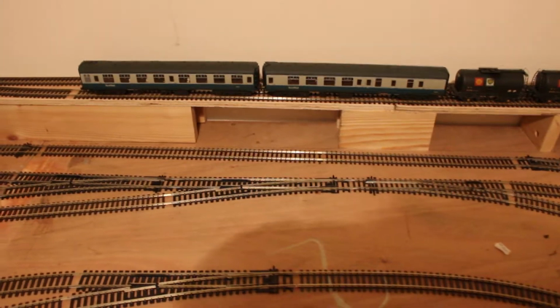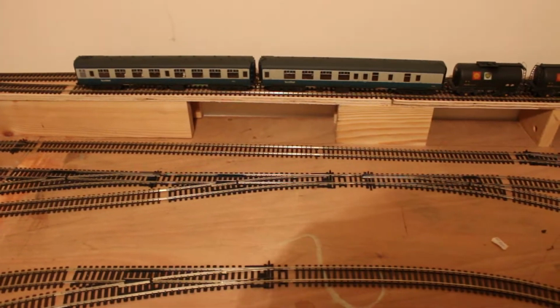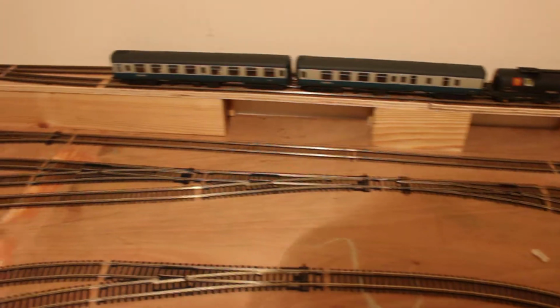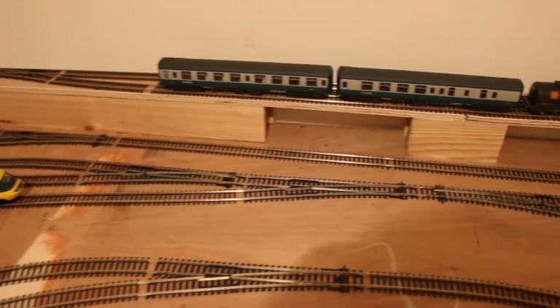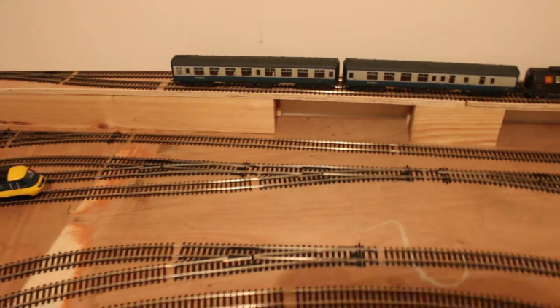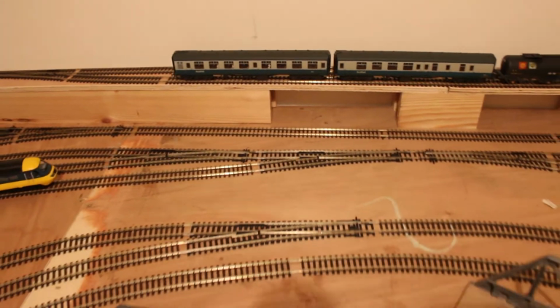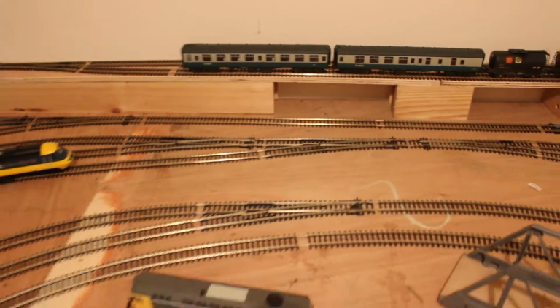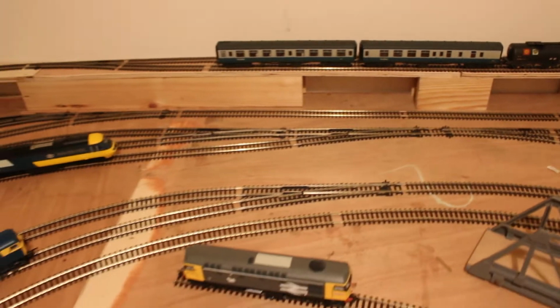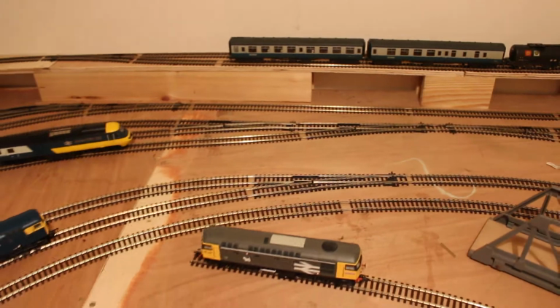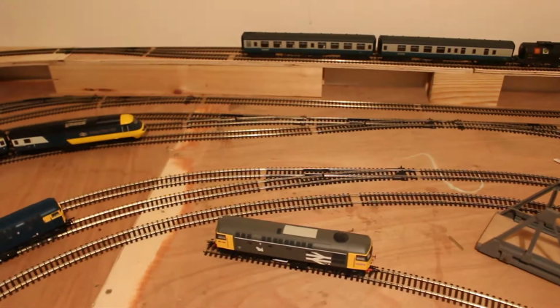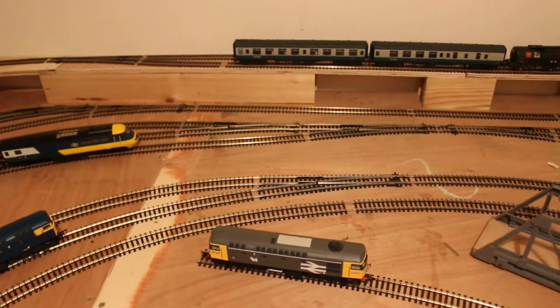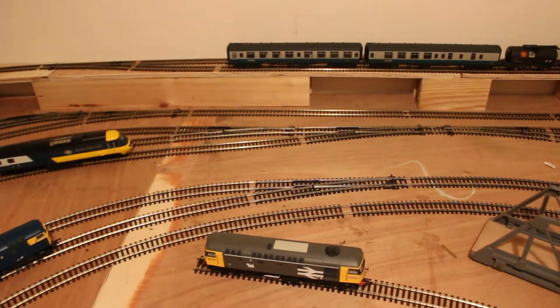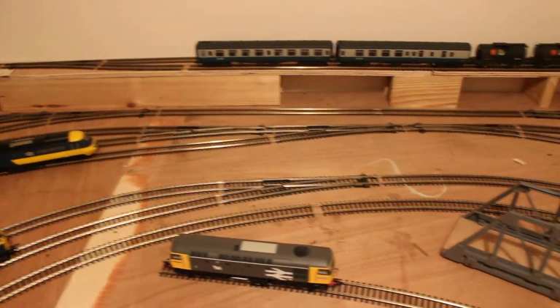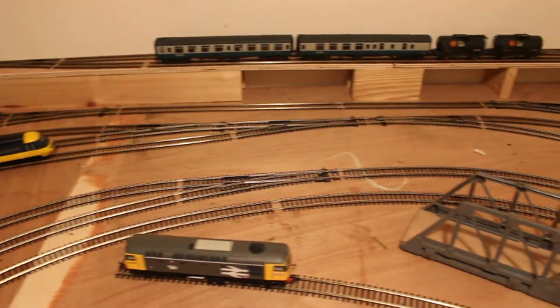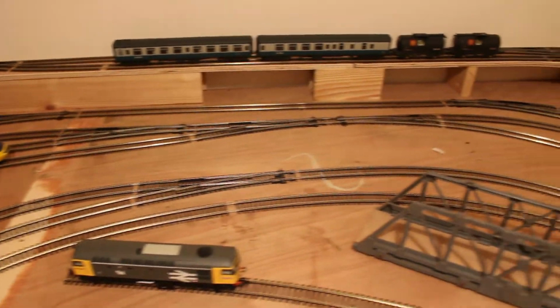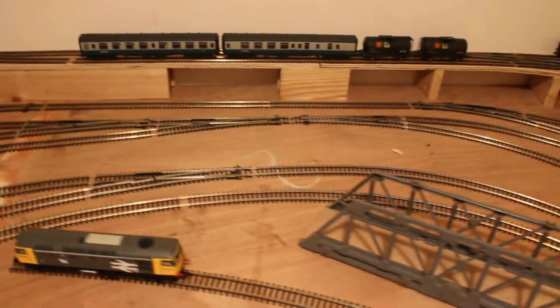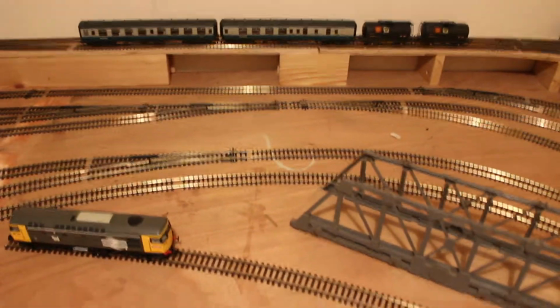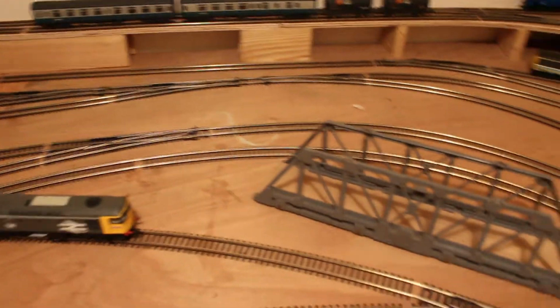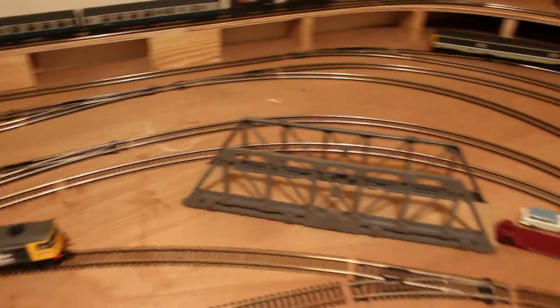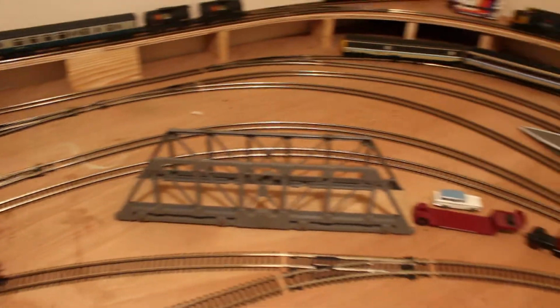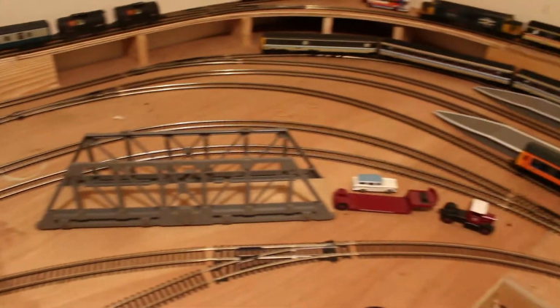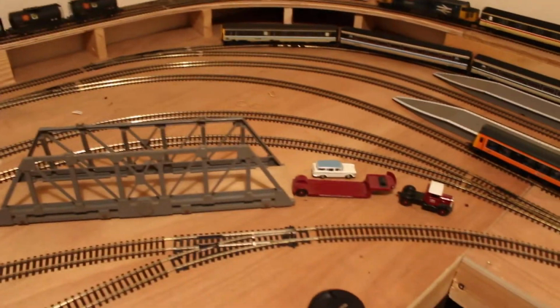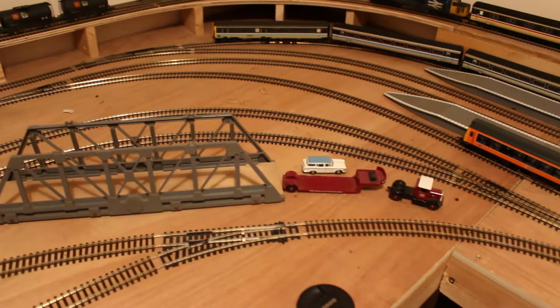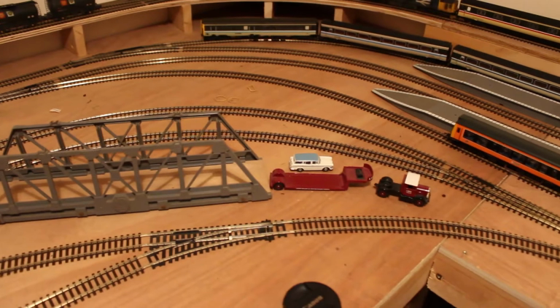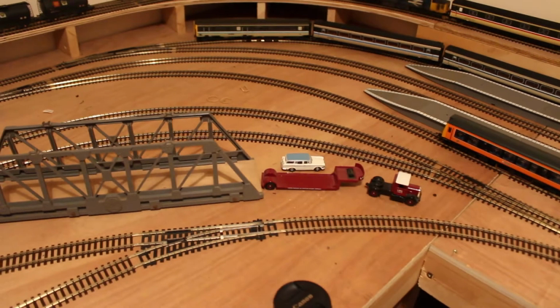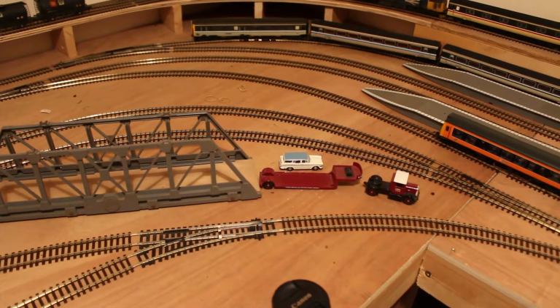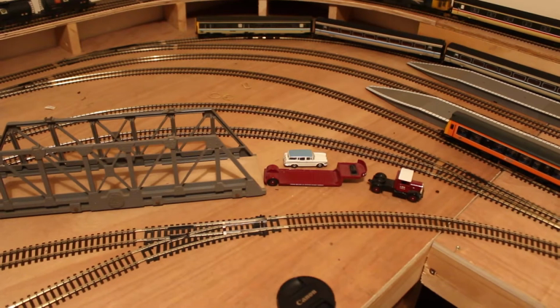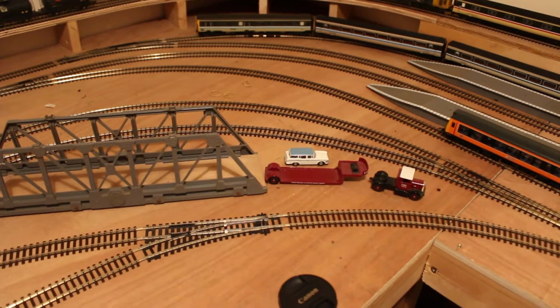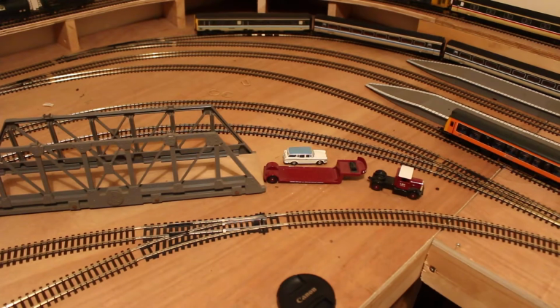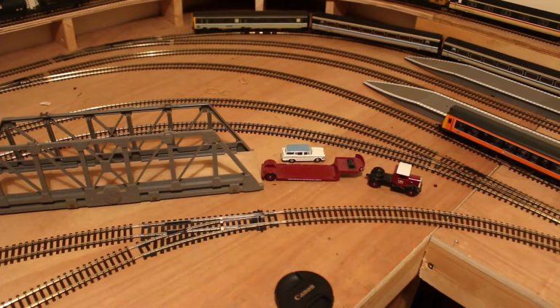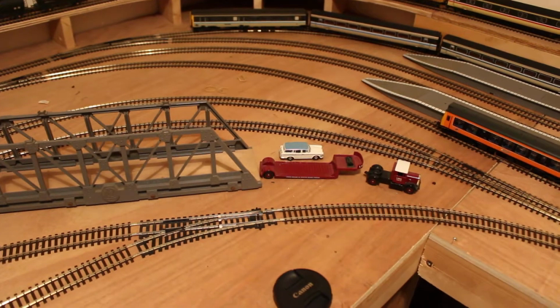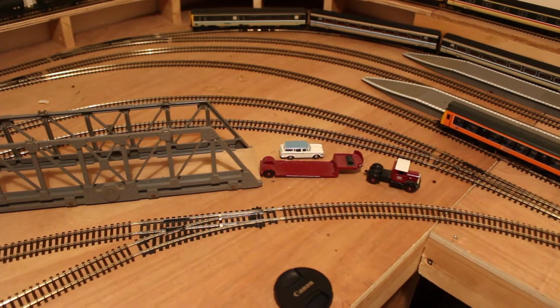So there are at least 11 train movements. With the operation of the DMUs as well, that would be more interesting — instead of having a fiddle yard off scene, it would be a DMU stabling point on scene.